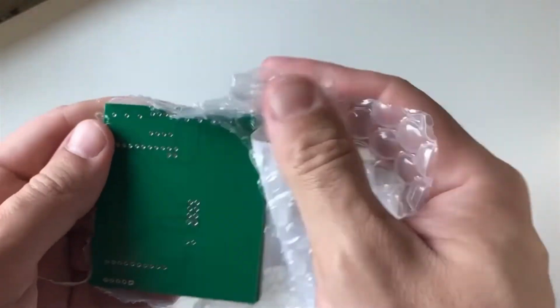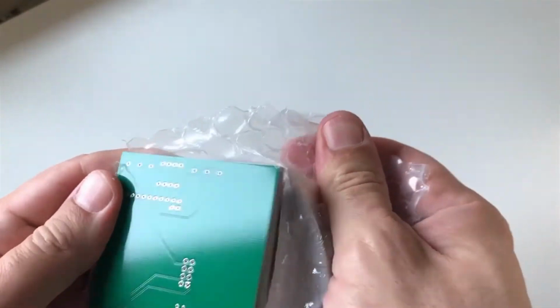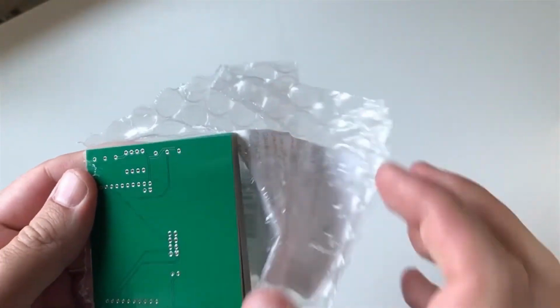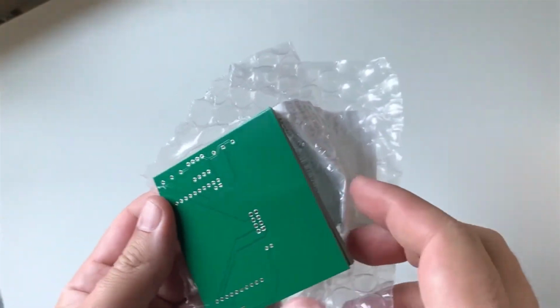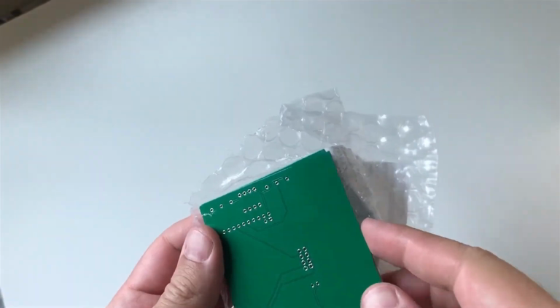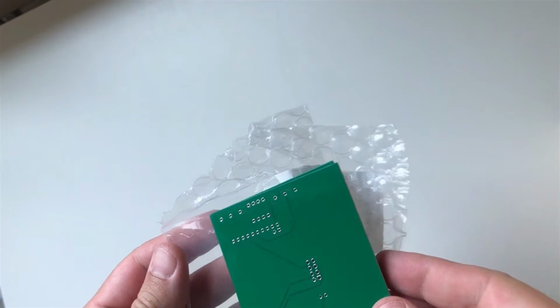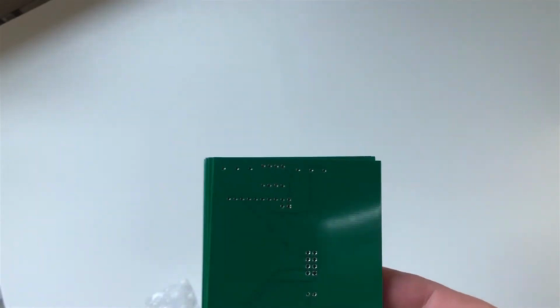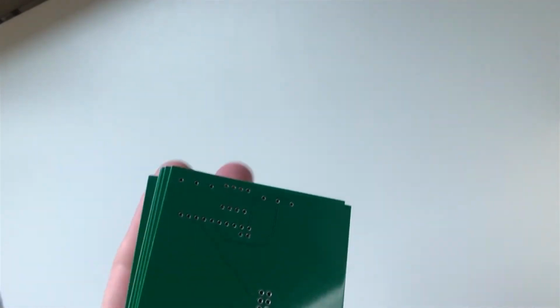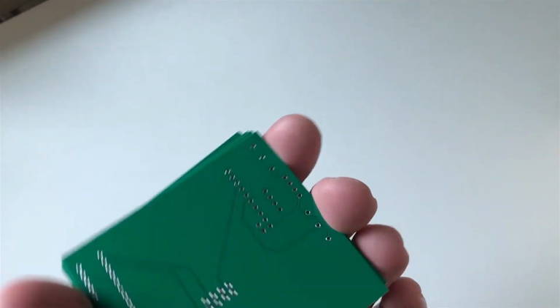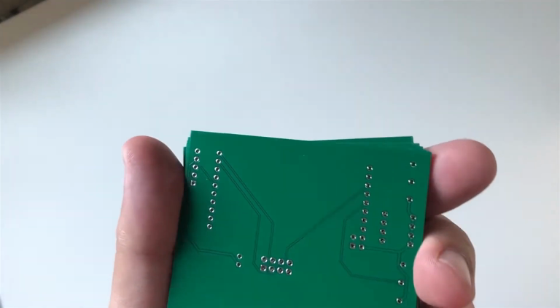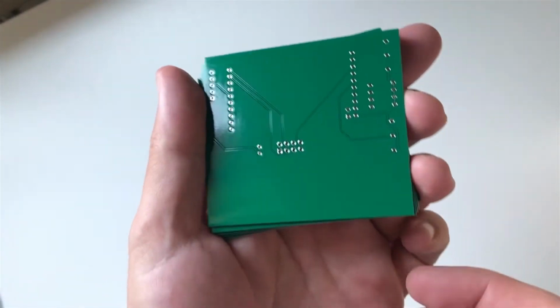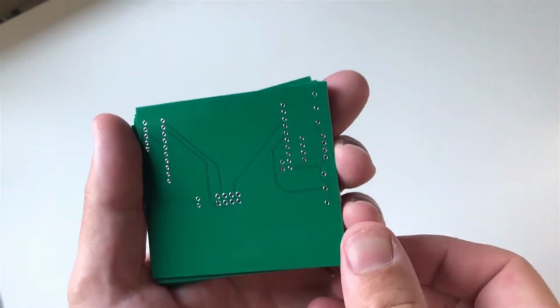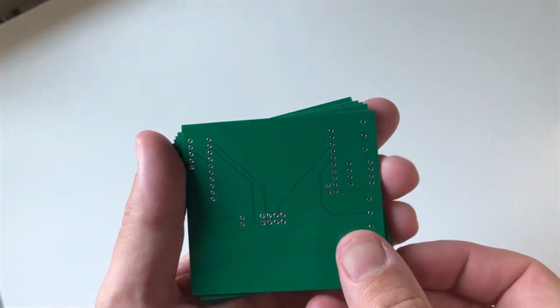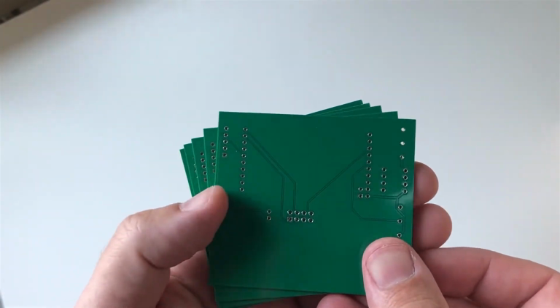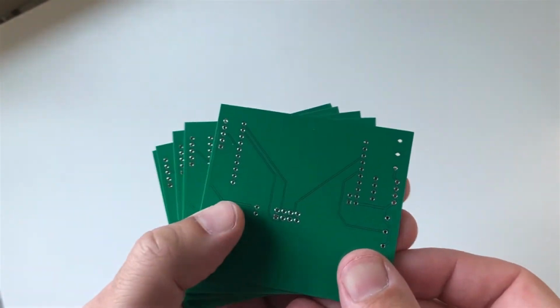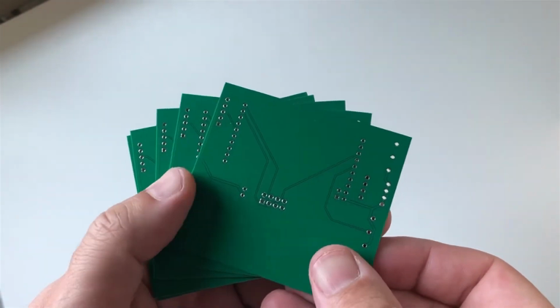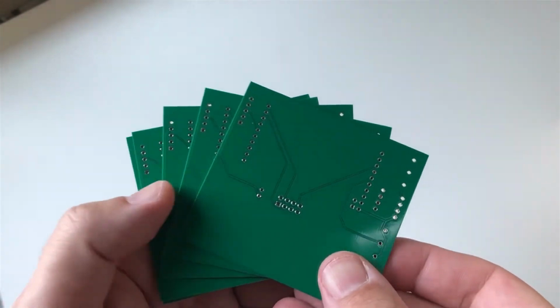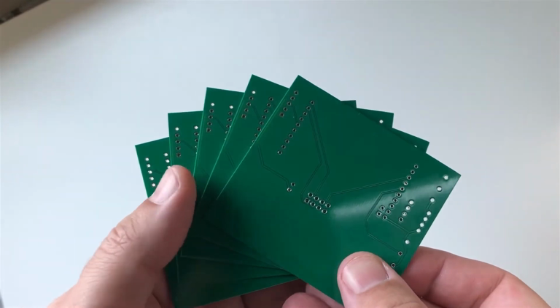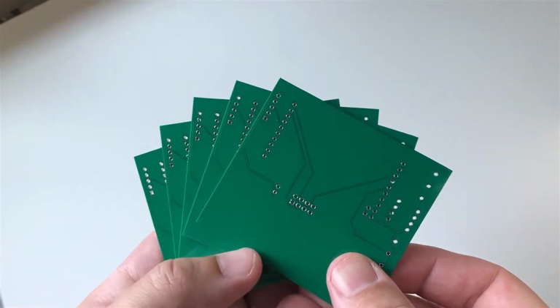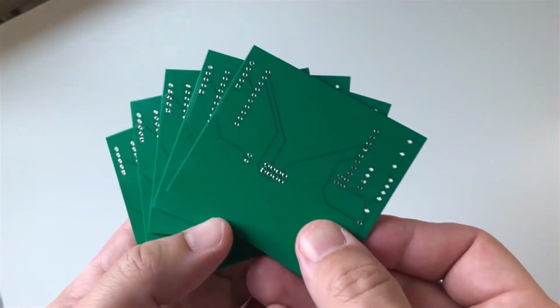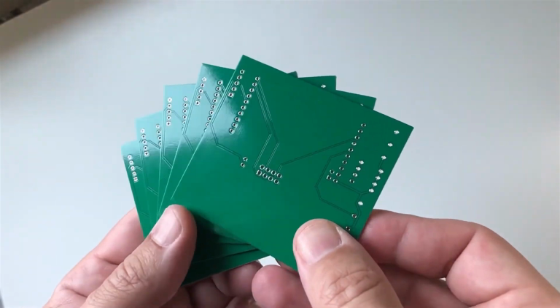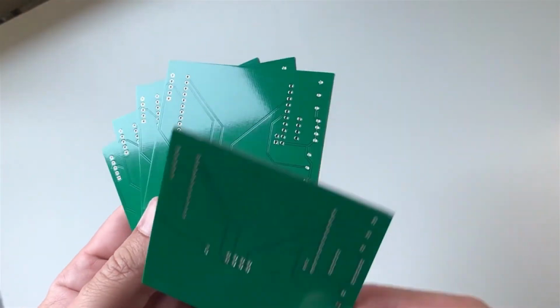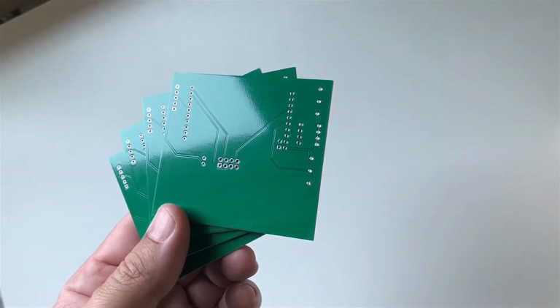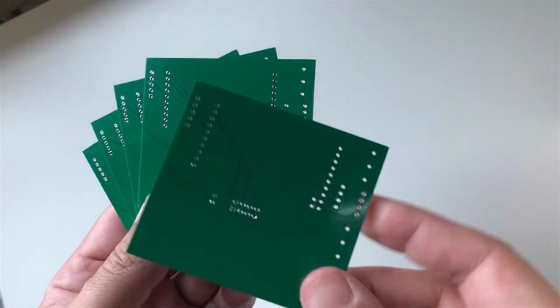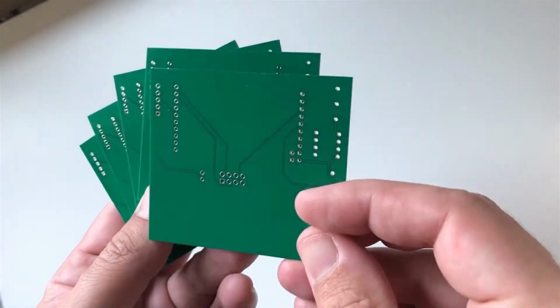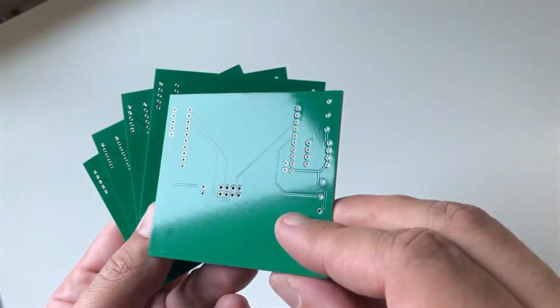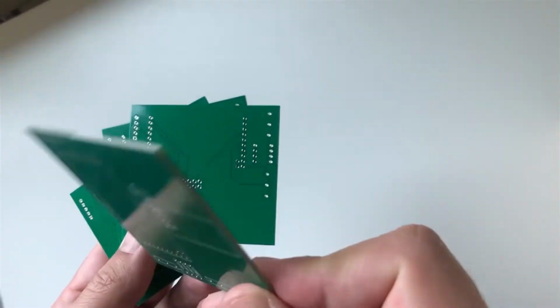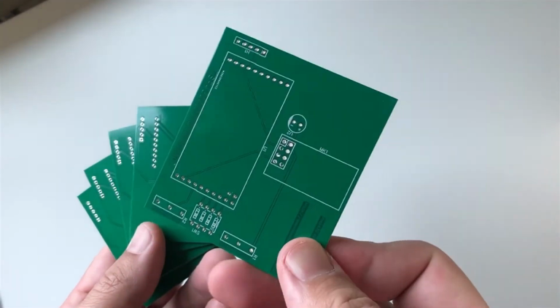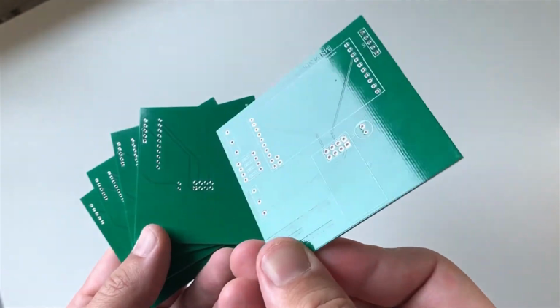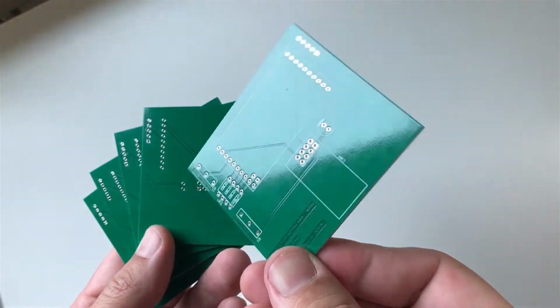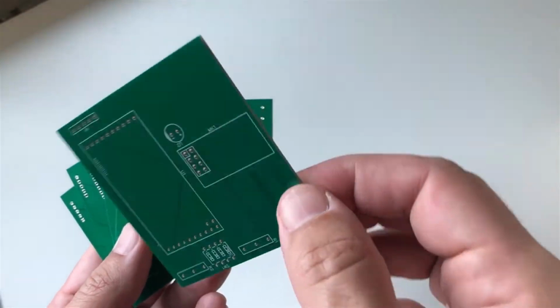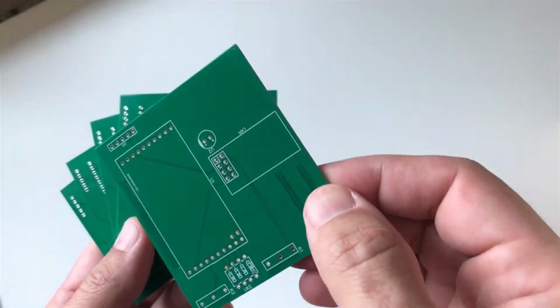I had received five boards which were really high quality, as you can see here. Since this was my first PCB design, I saw that I could add some more indications on the silk screen, such as the port numbers for the launch pad or the pin names for the NRF module. However, these were not important since it would not affect the operation of the board.